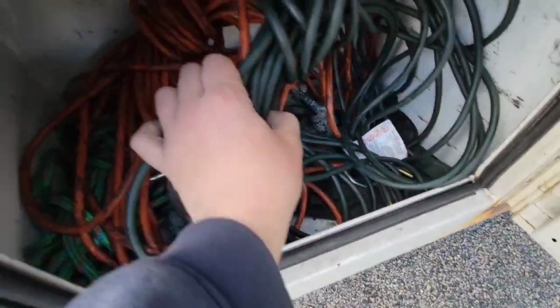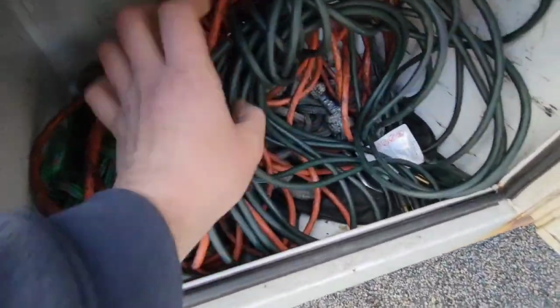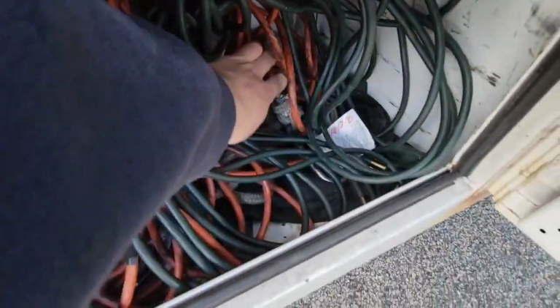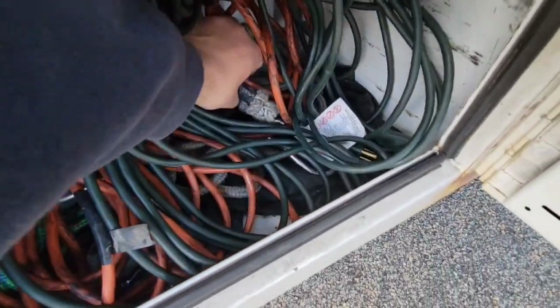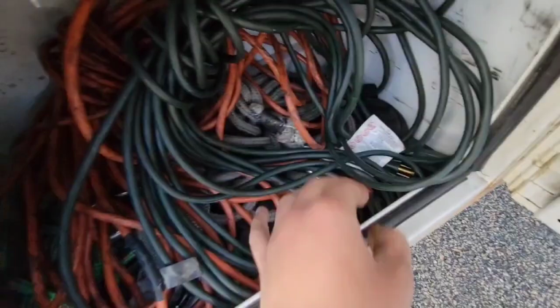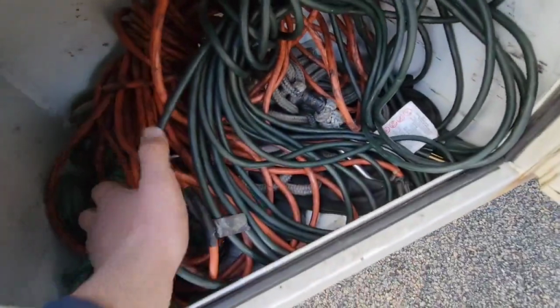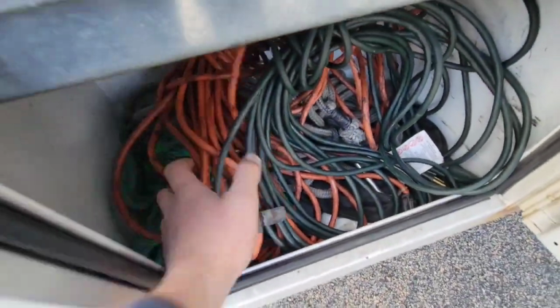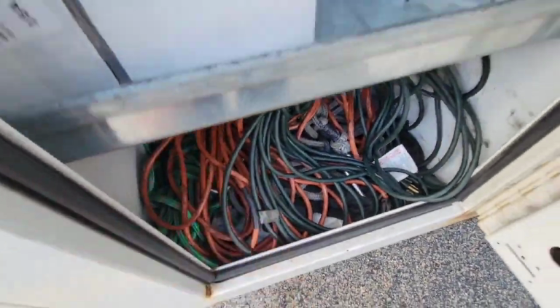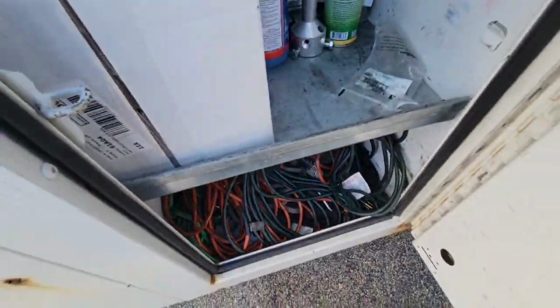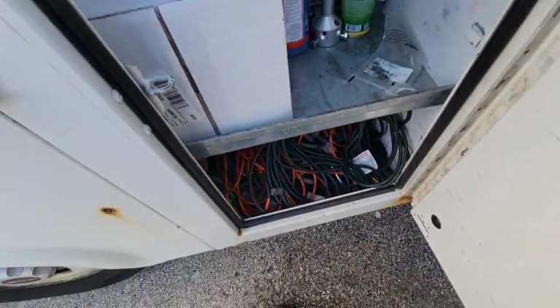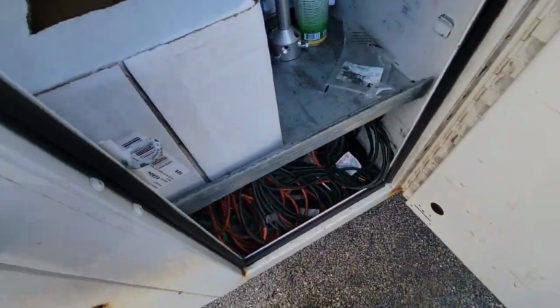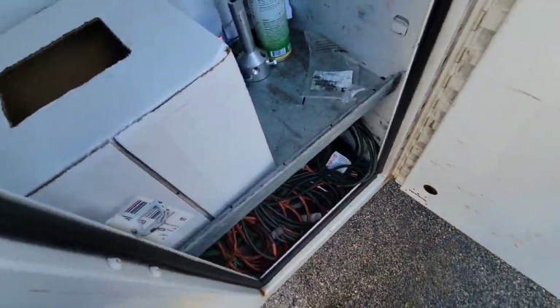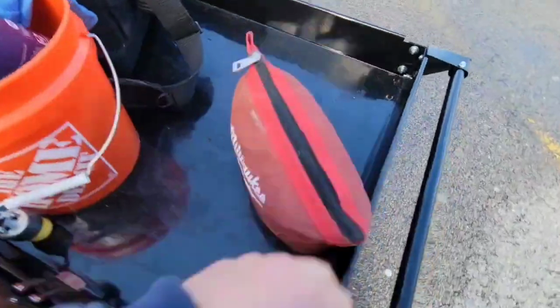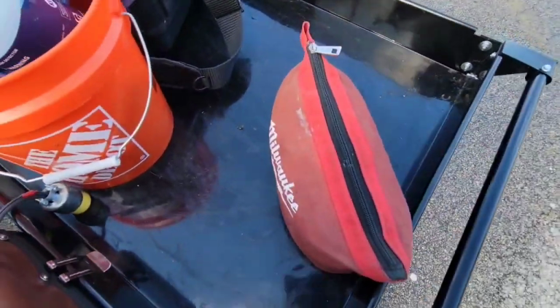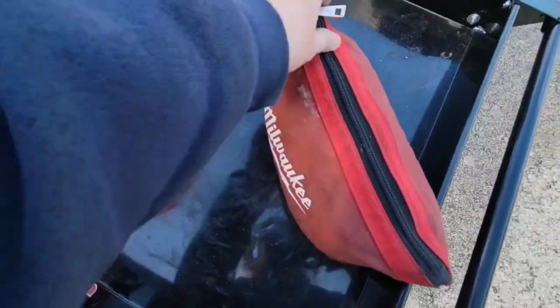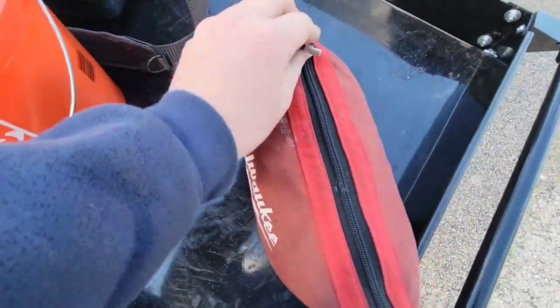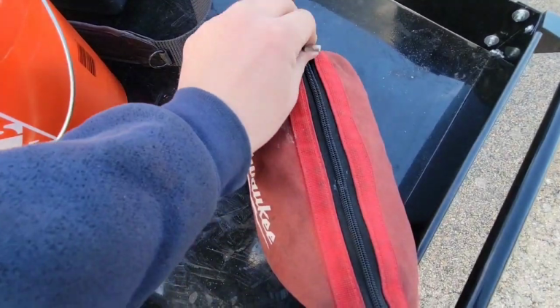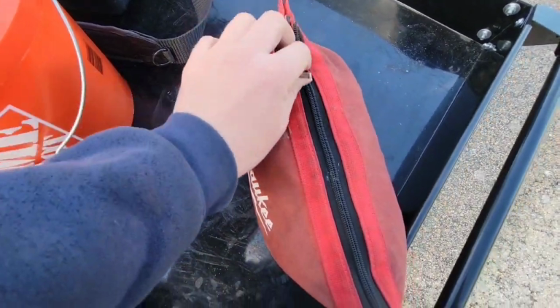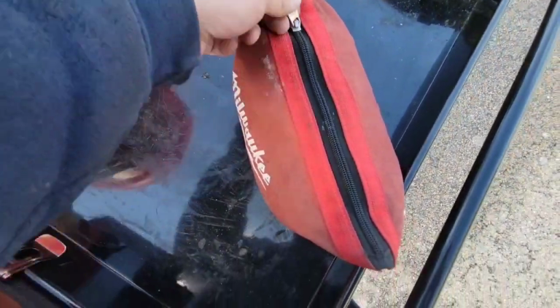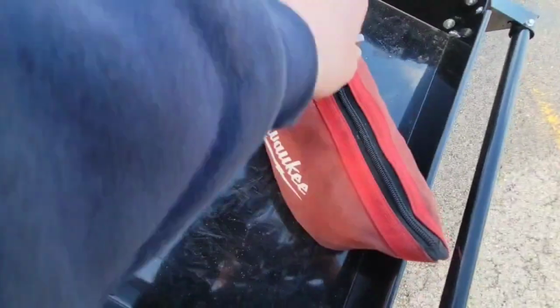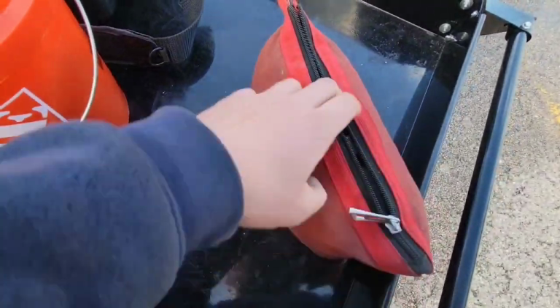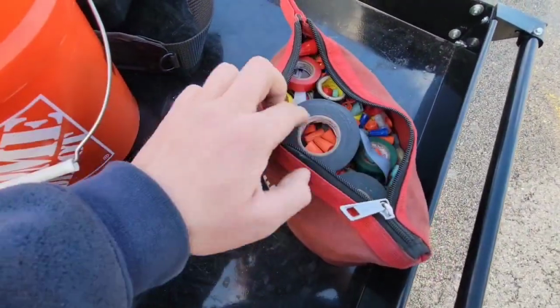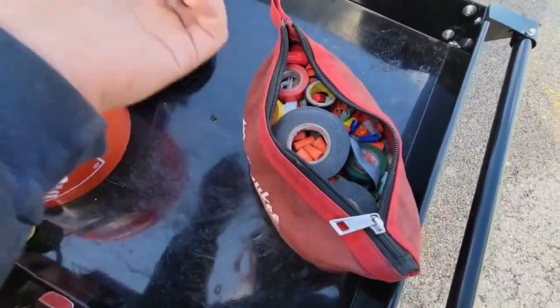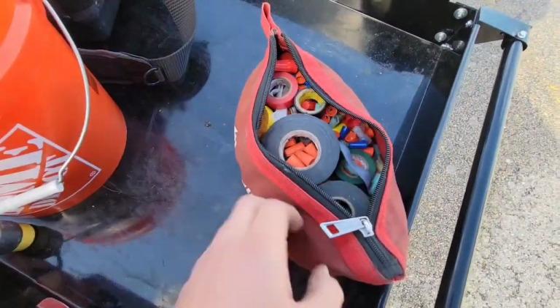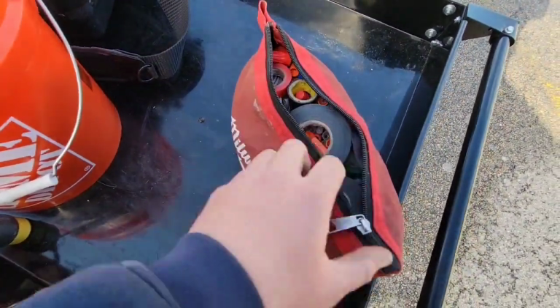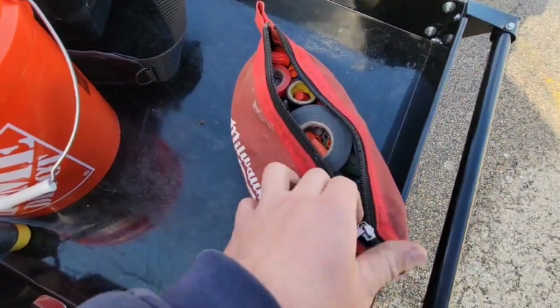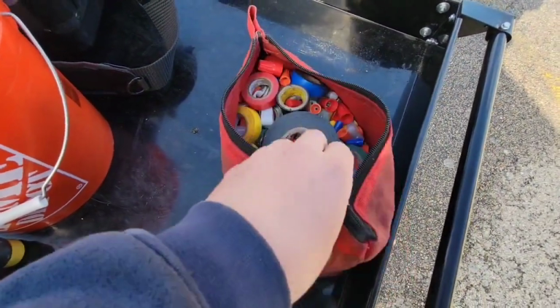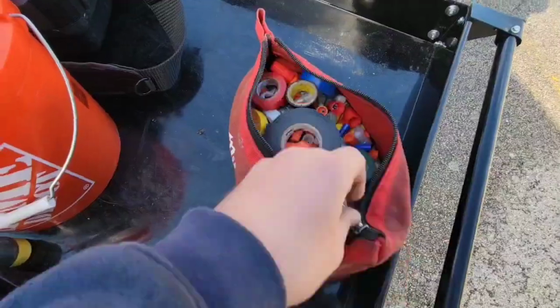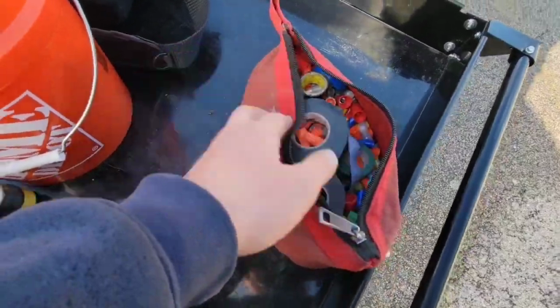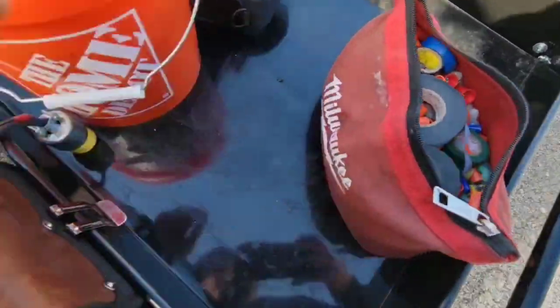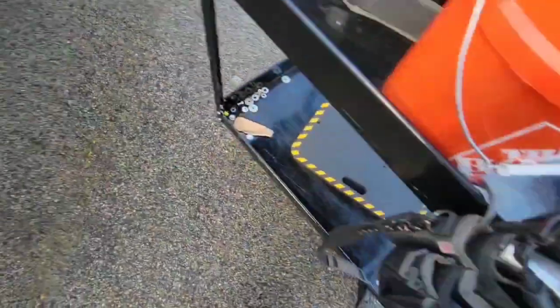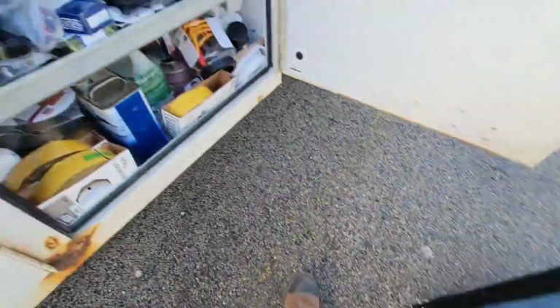A tape measure. This is a fan puller — need one of those. Extension cords, and I've got two ropes for roping up stuff to the roof. A couple of hardware bags couldn't hurt — this is a Milwaukee hardware bag I got from Home Depot. Store all your electrical stuff in there; get like five or six of them for different things.